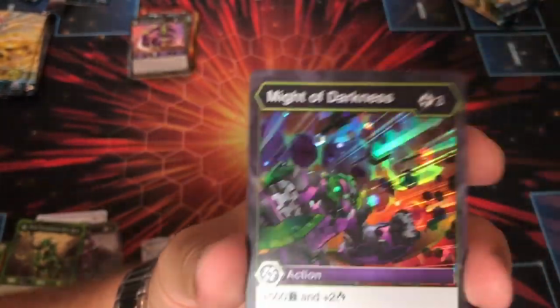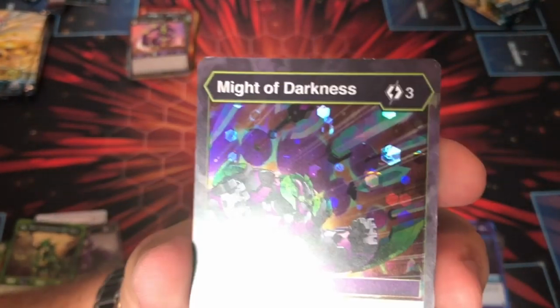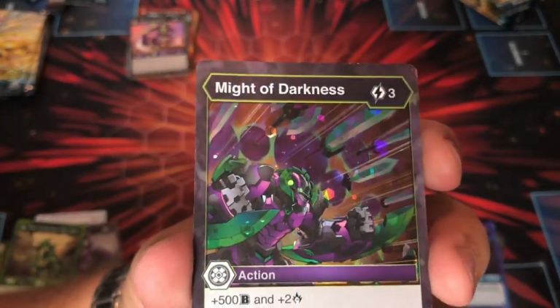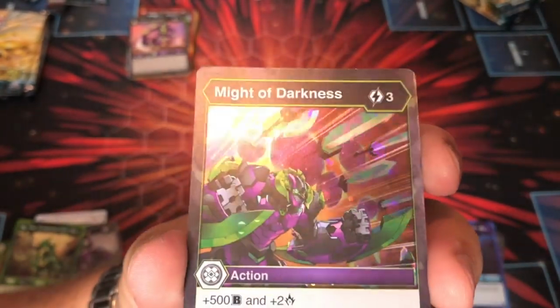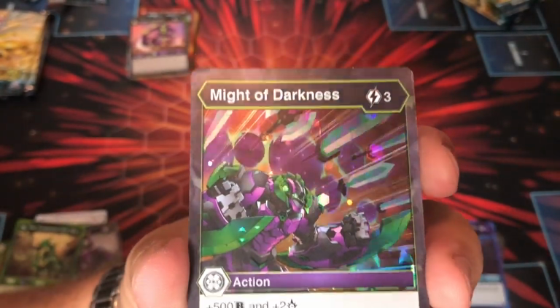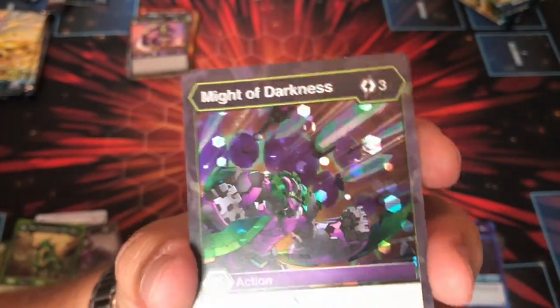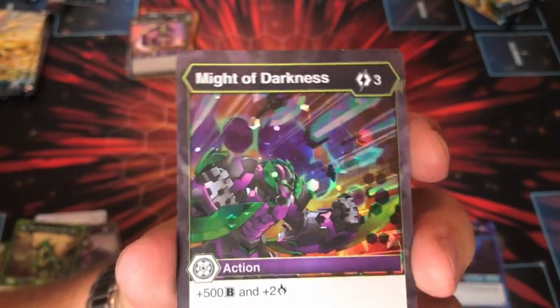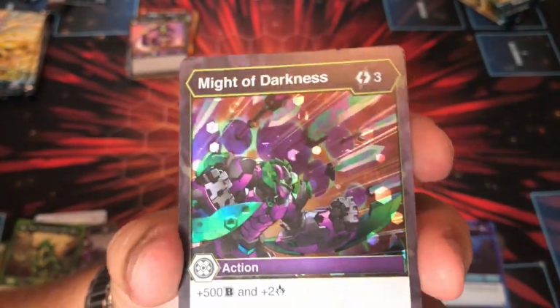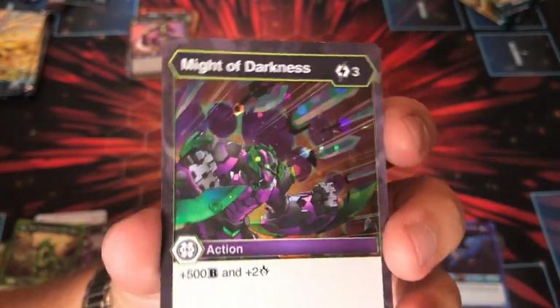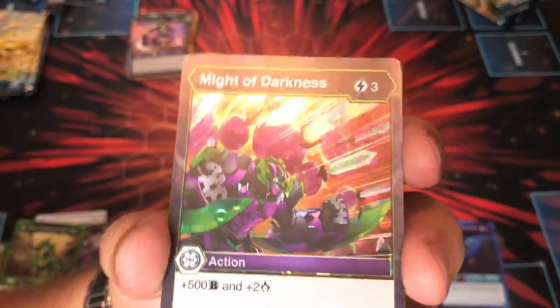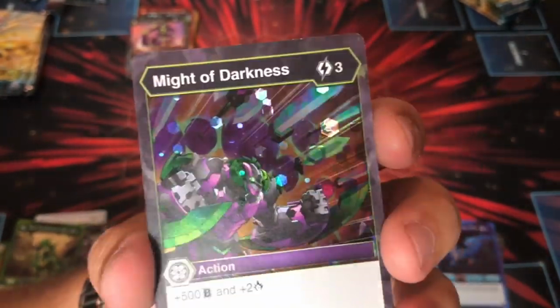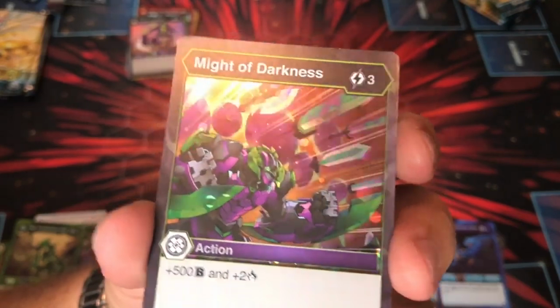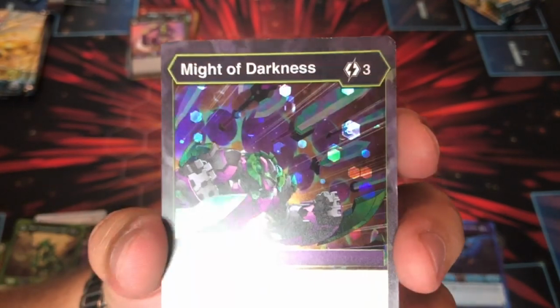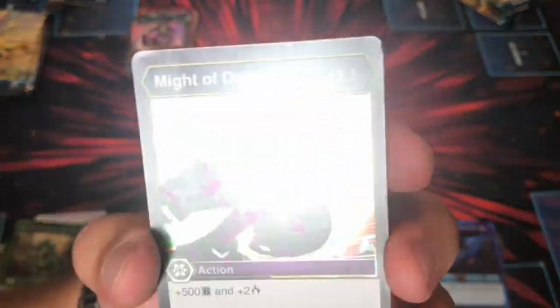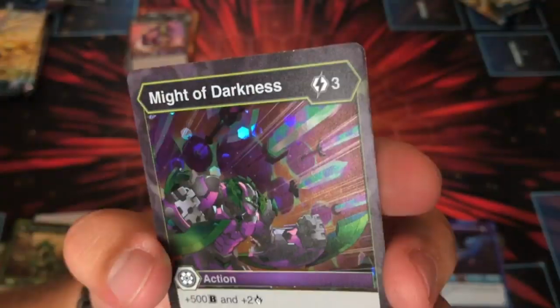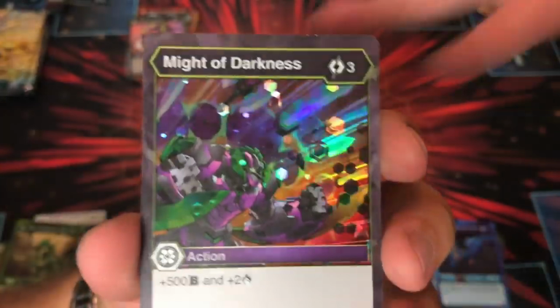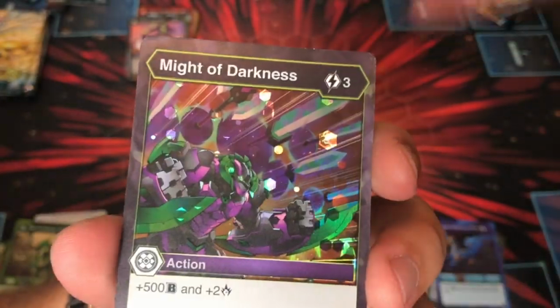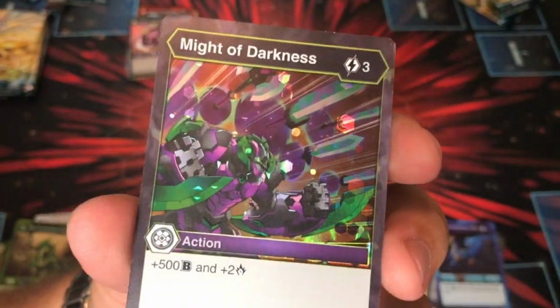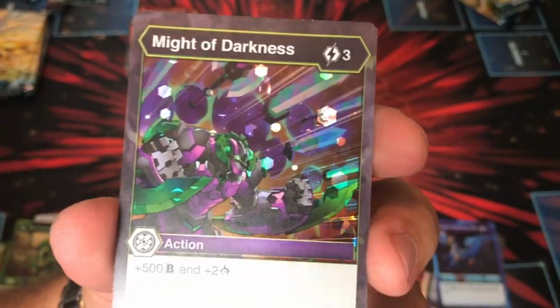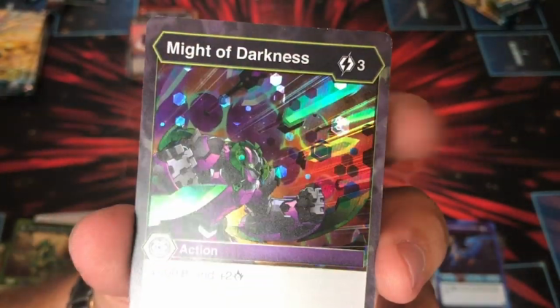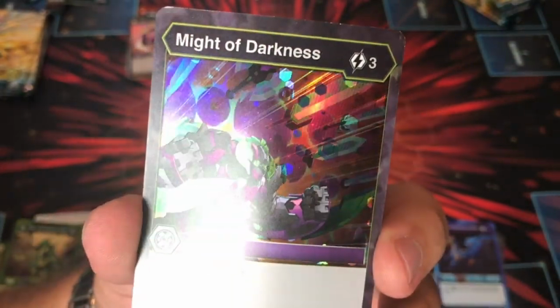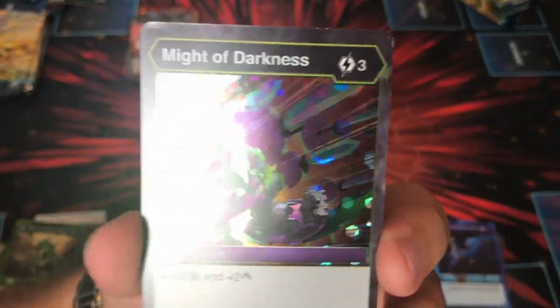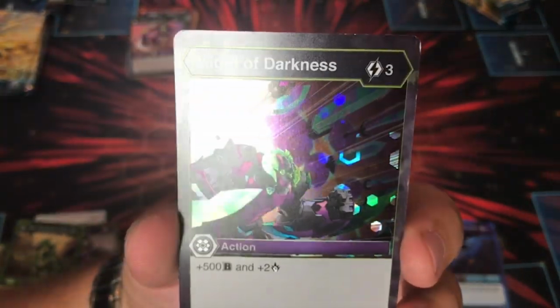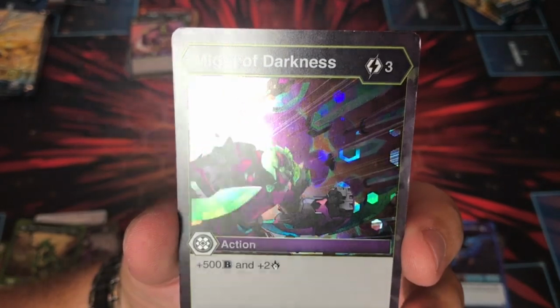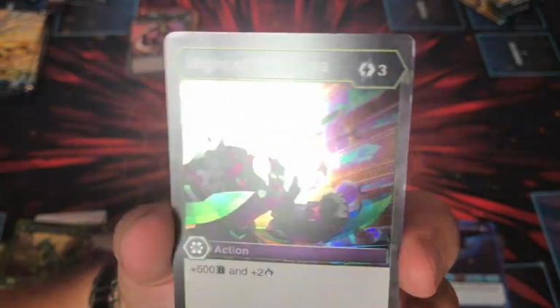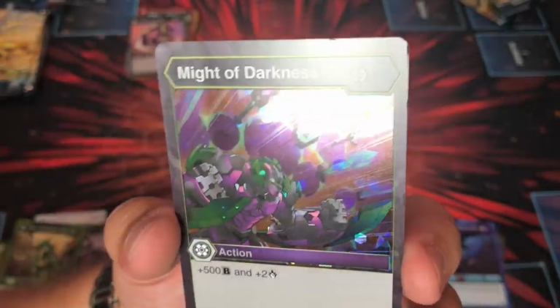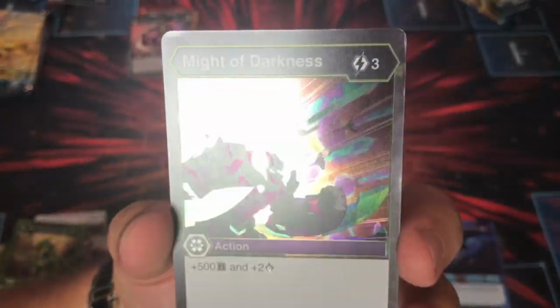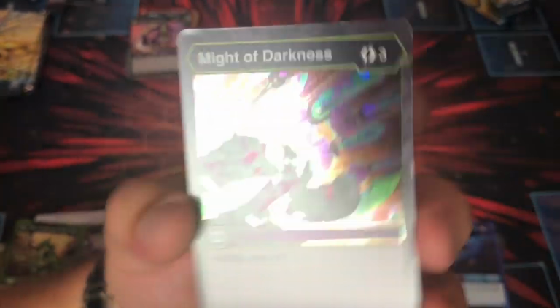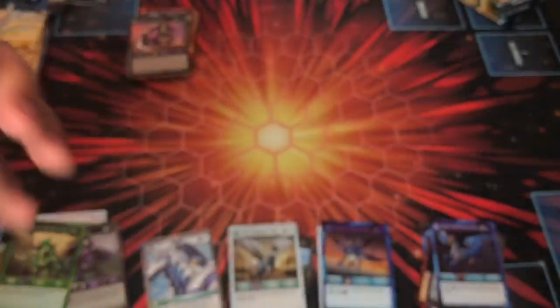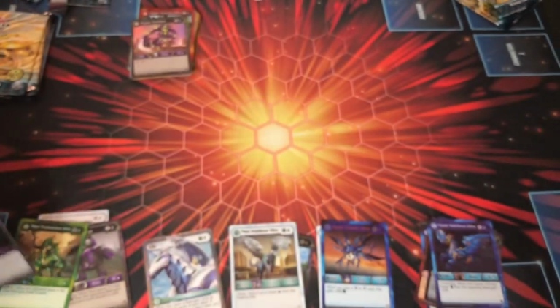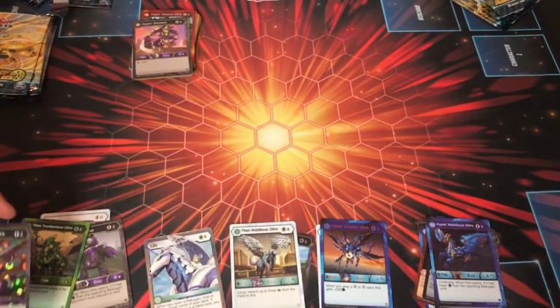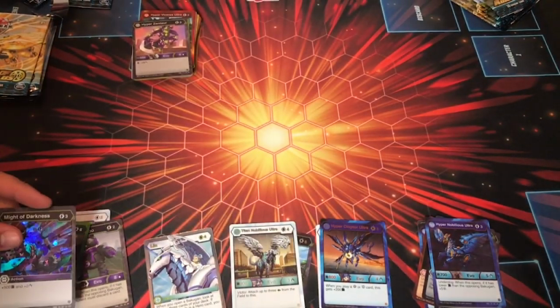Oh, we were saying we wanted this in Hex — look at that, this art is amazing! It's nuts — I think it's Maxator throwing swords at people, he has all these weapons falling off. But three costs, 500B and two. That's cool.